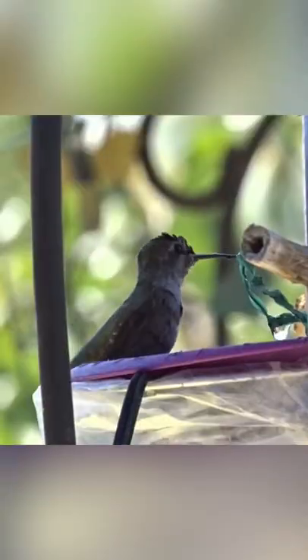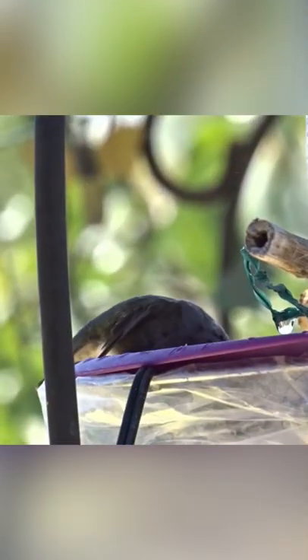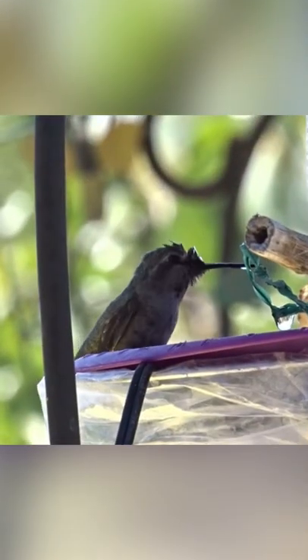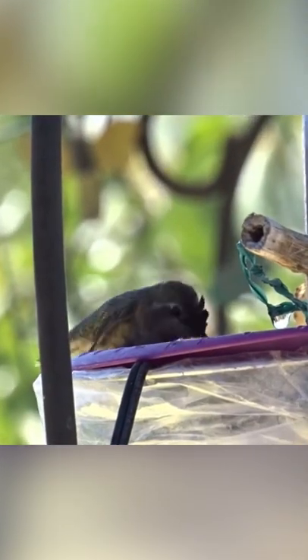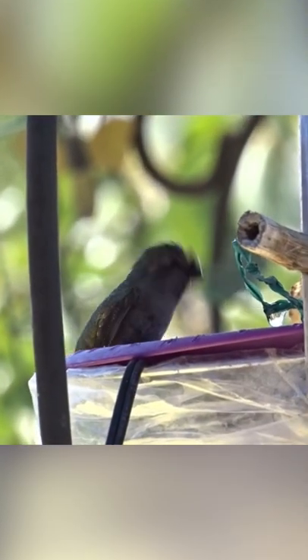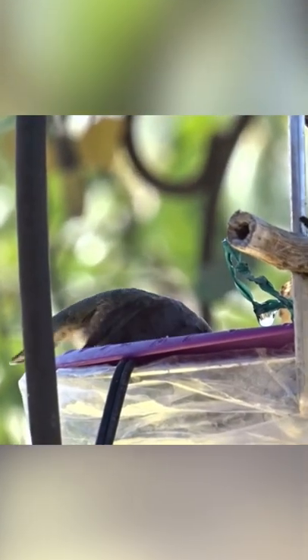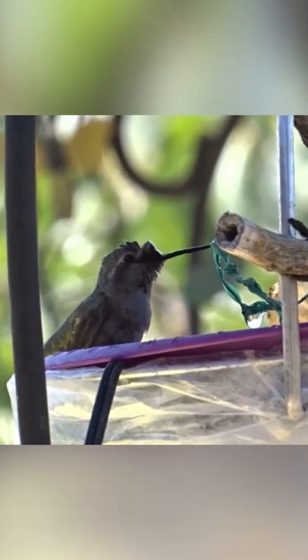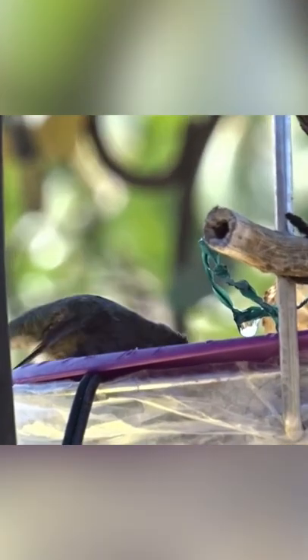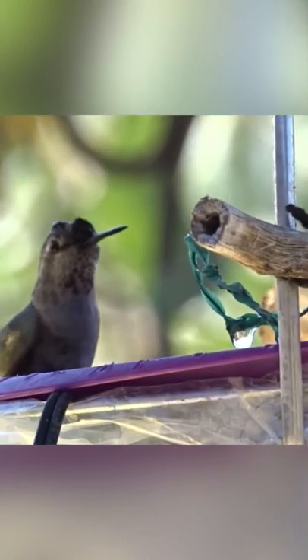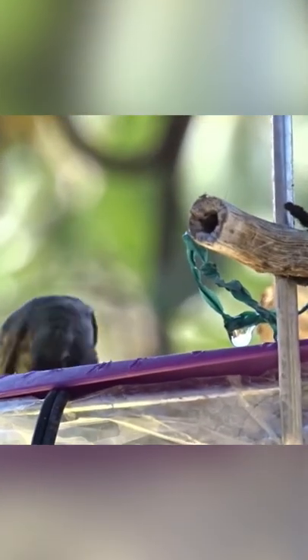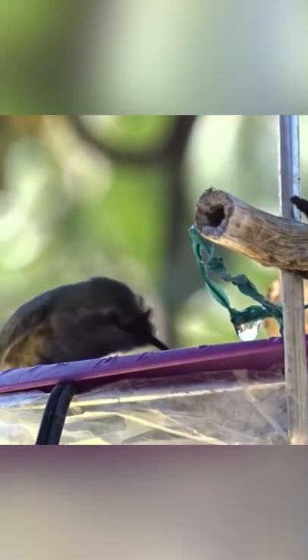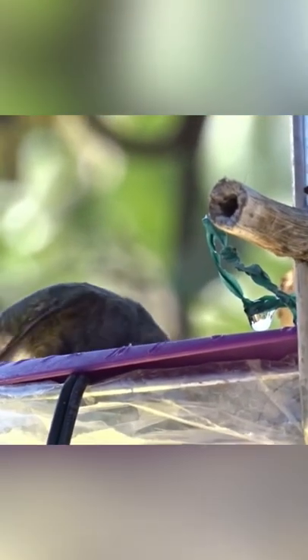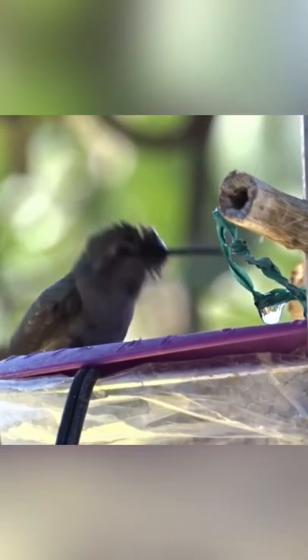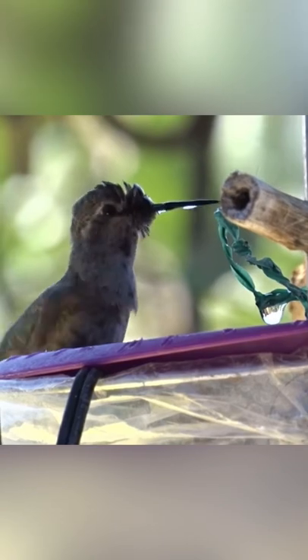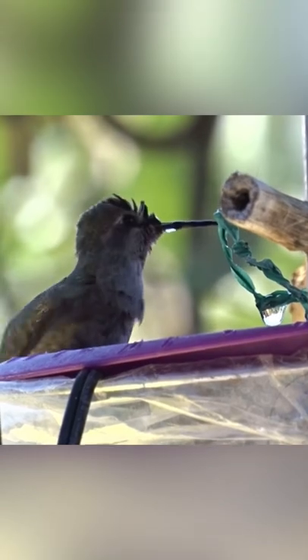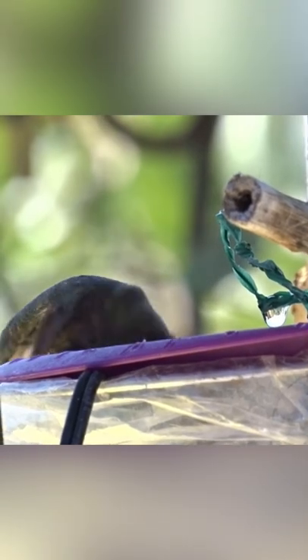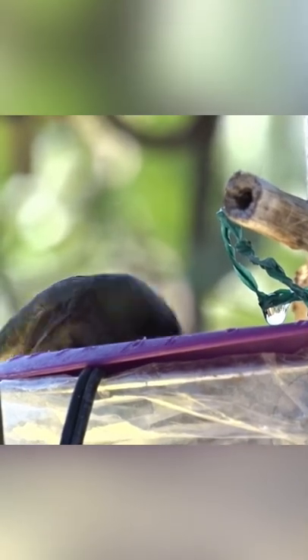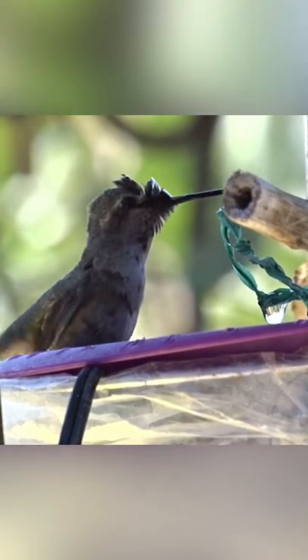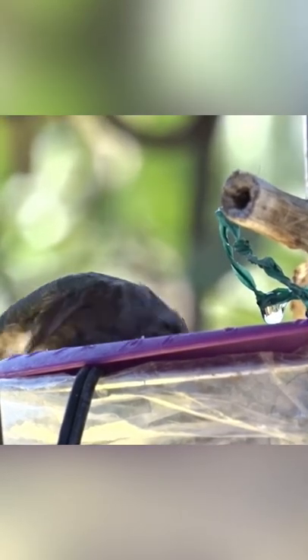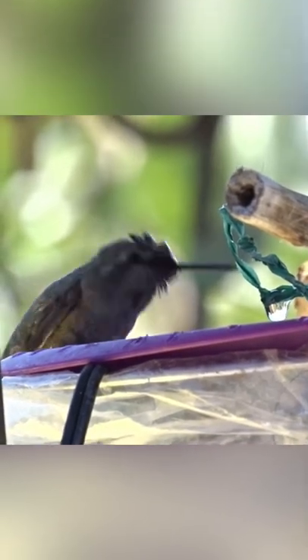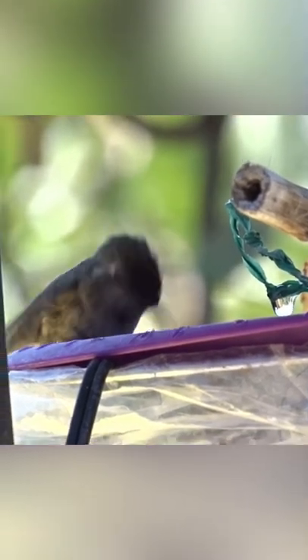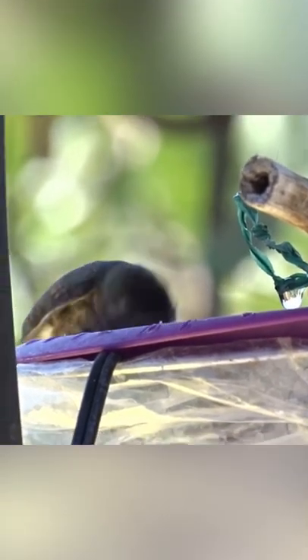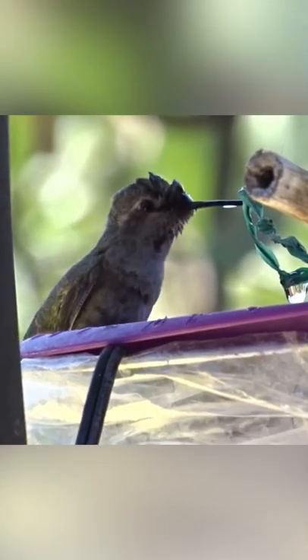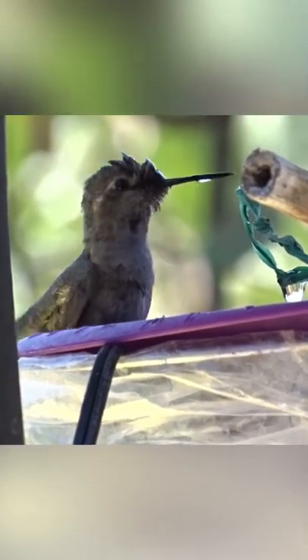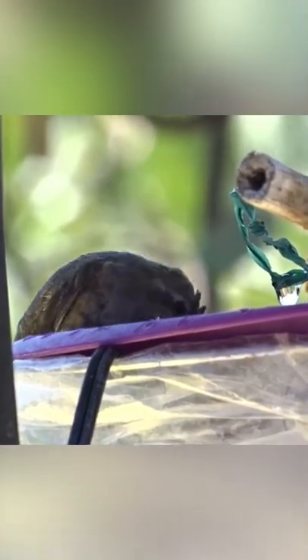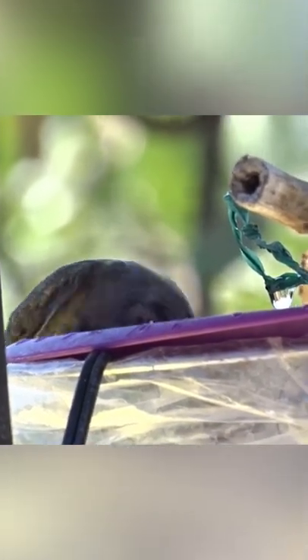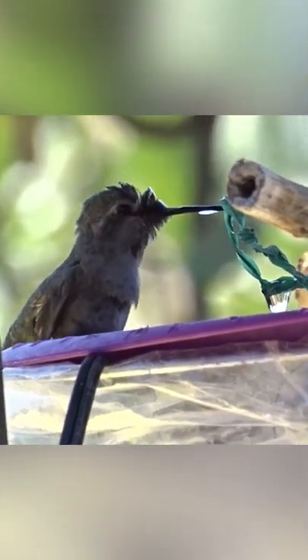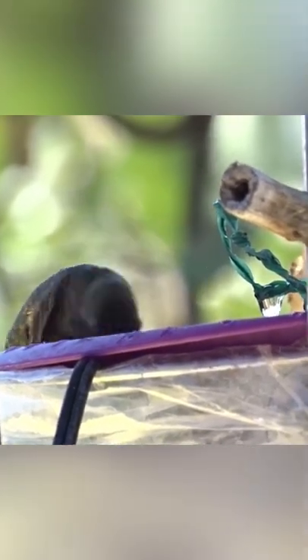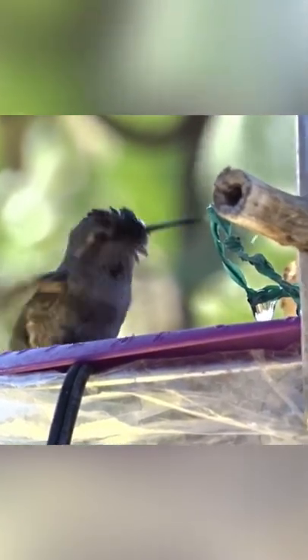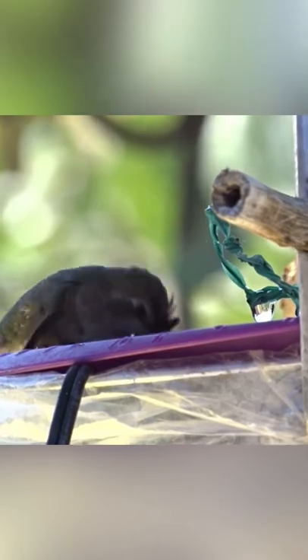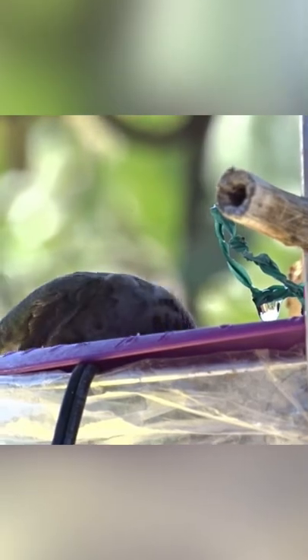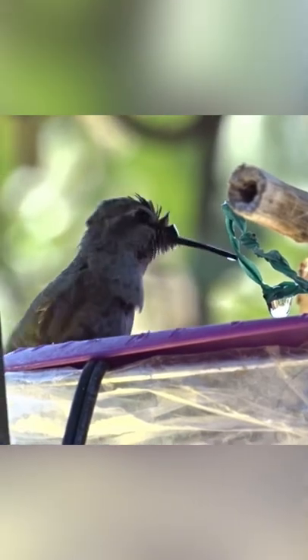Two years ago a friend gave me a bucket full of goodies for my birthday. It took me two years, but here's what I did with the bucket.